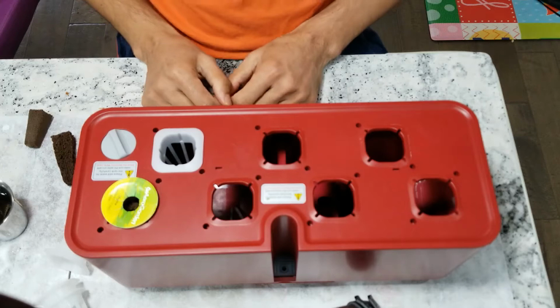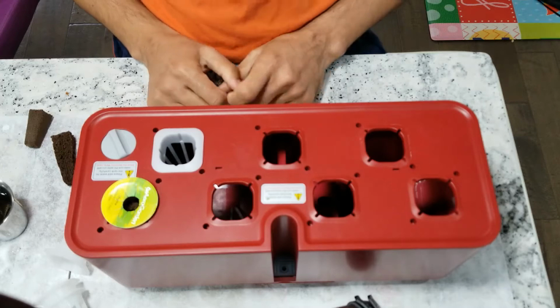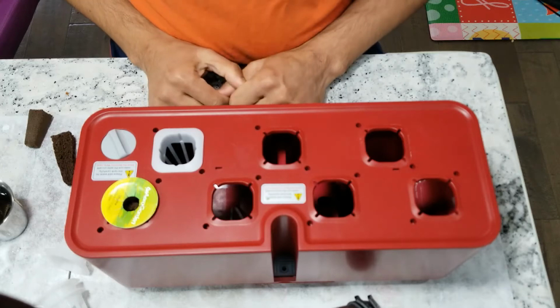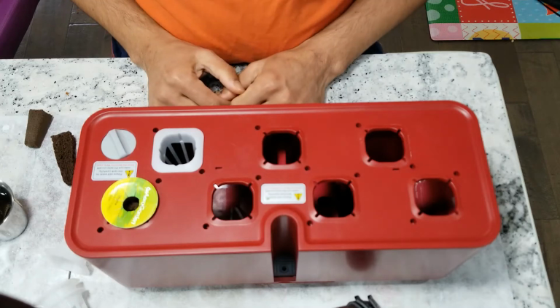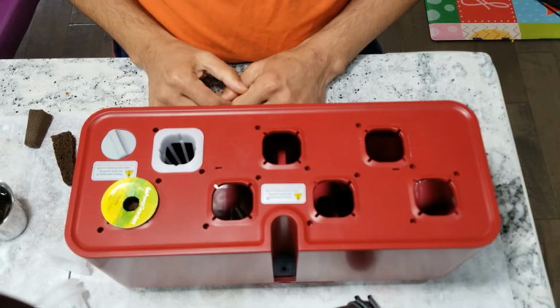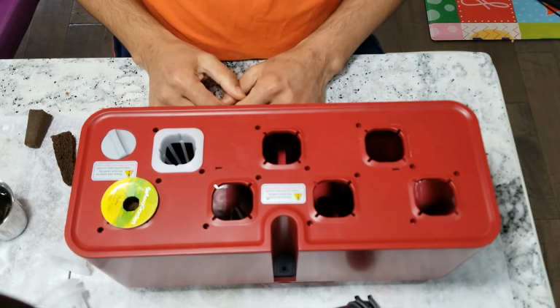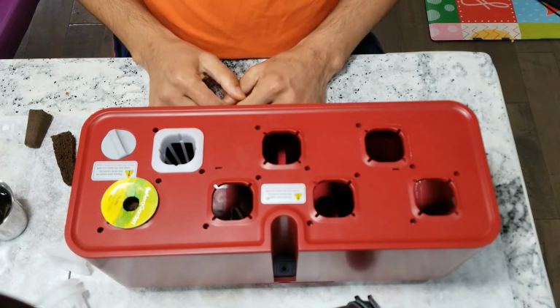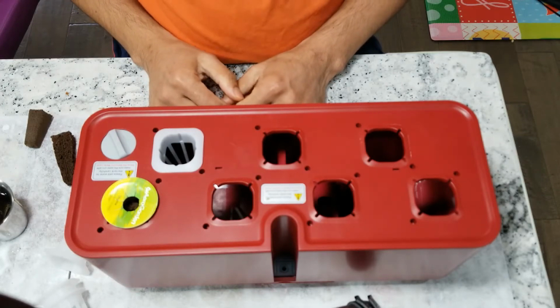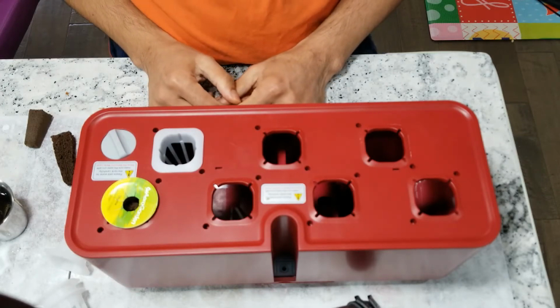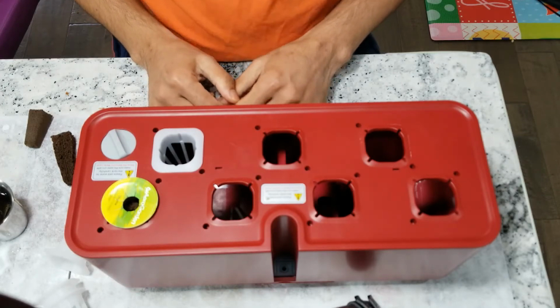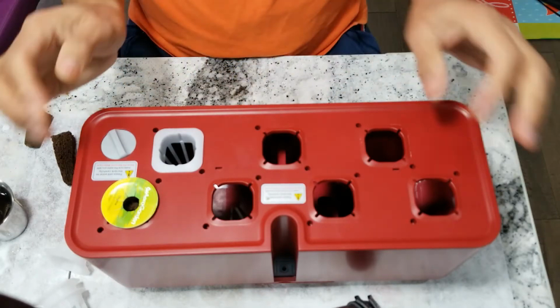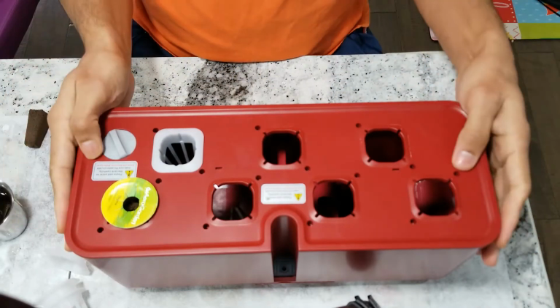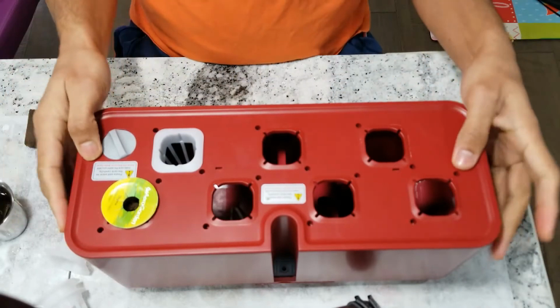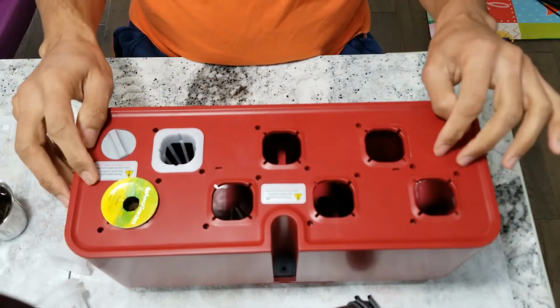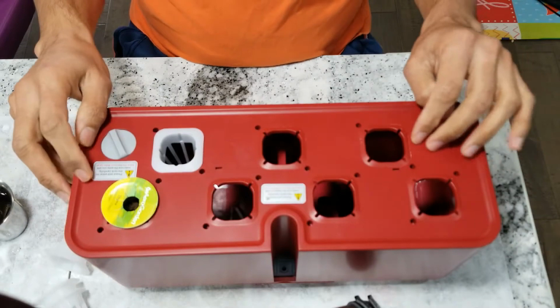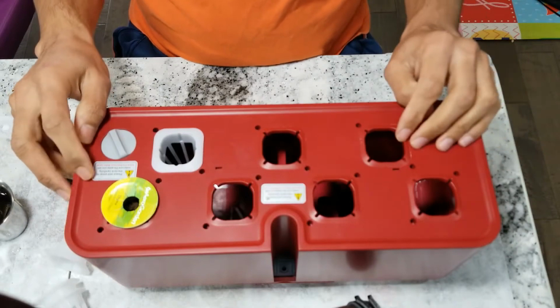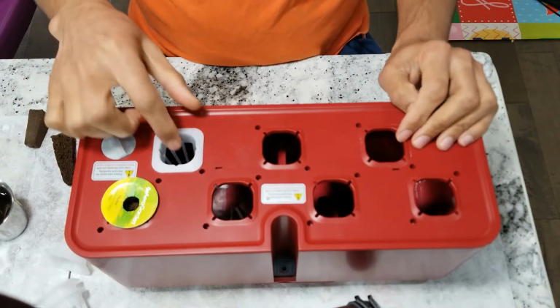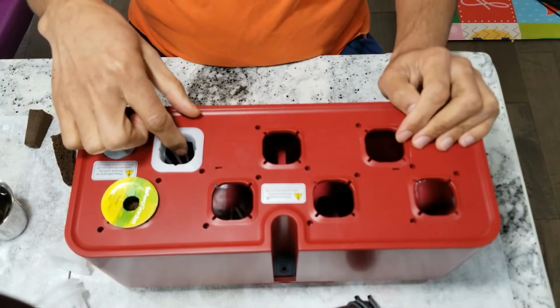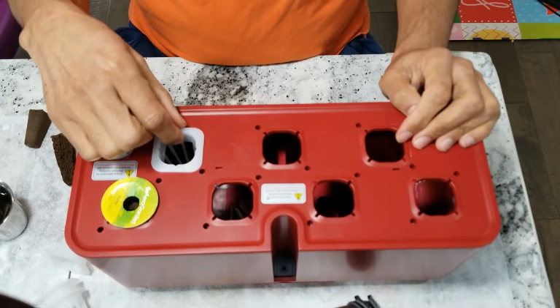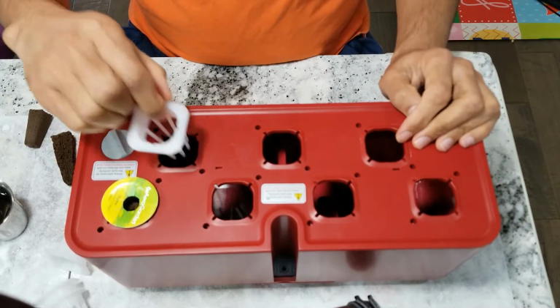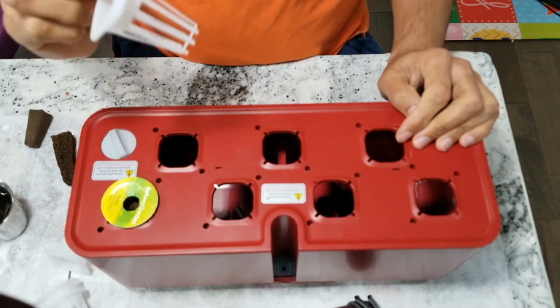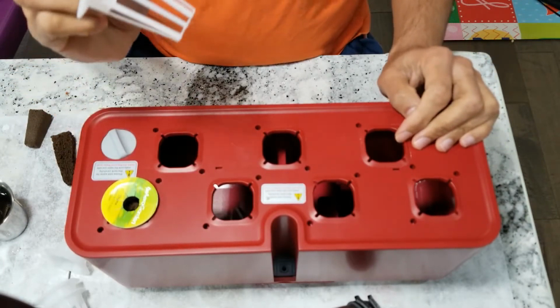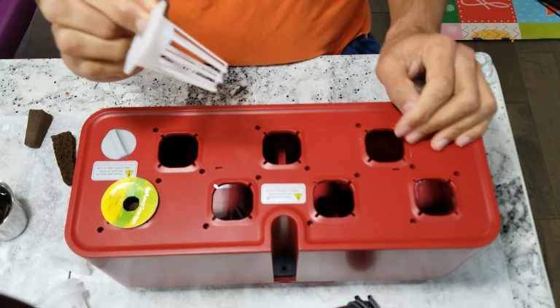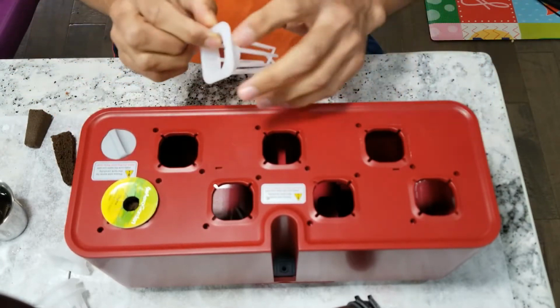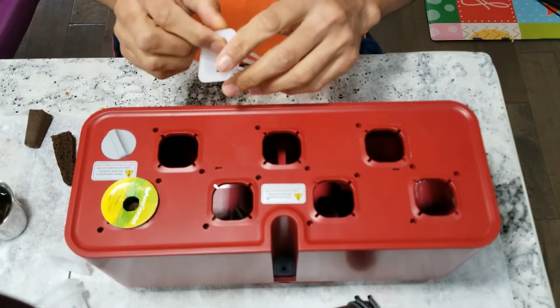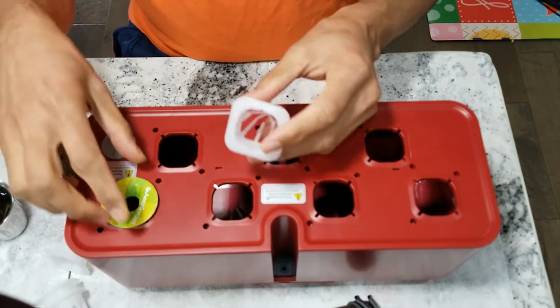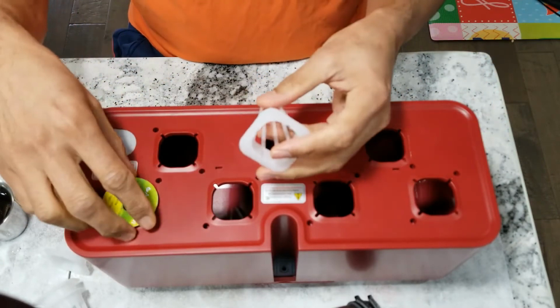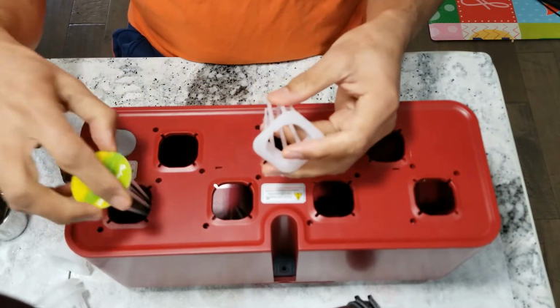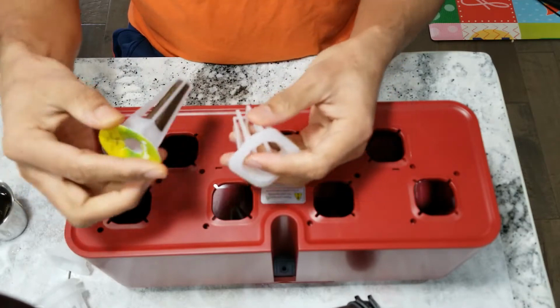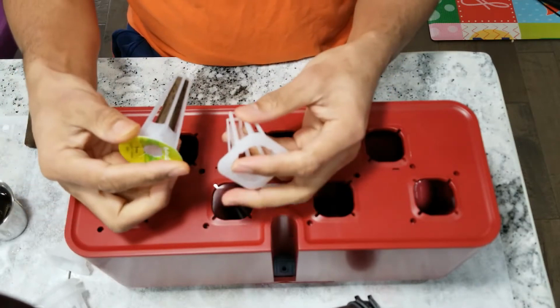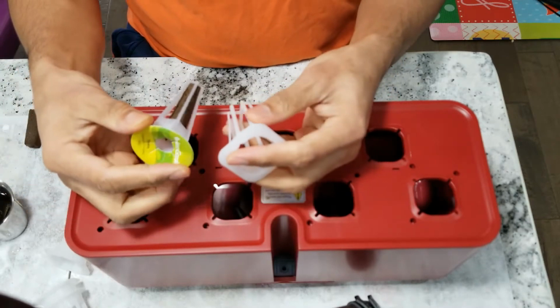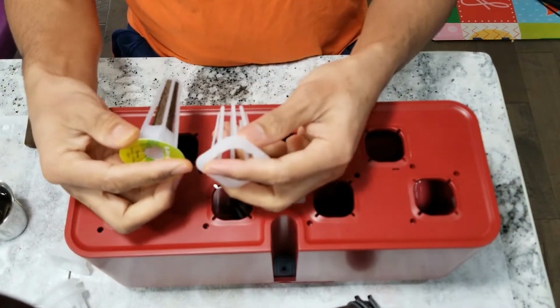Hi friends! I am showing some of the alternatives to iDo seven-pod hydroponic system, including pod baskets and sponges. First, I am comparing with AeroGarden.